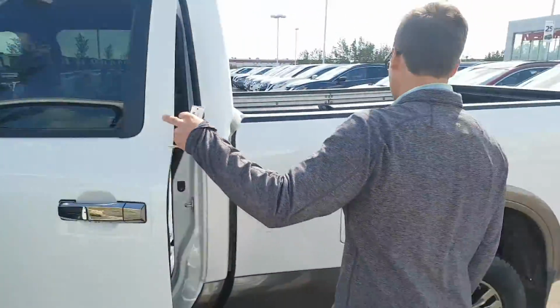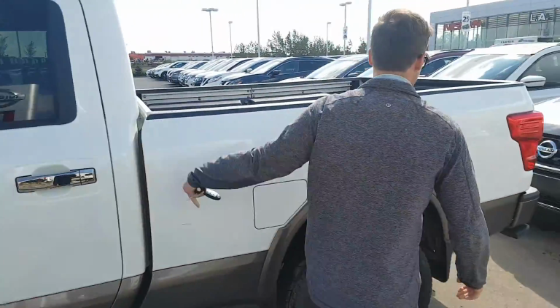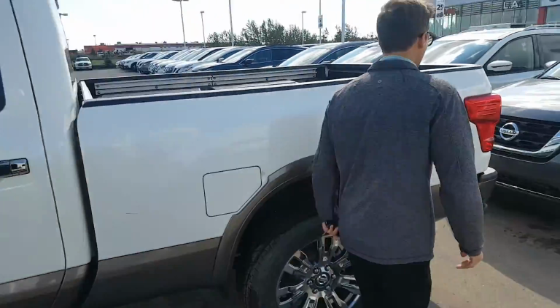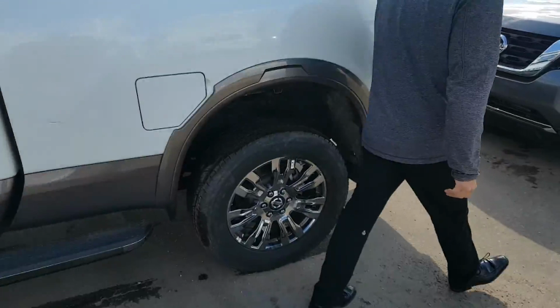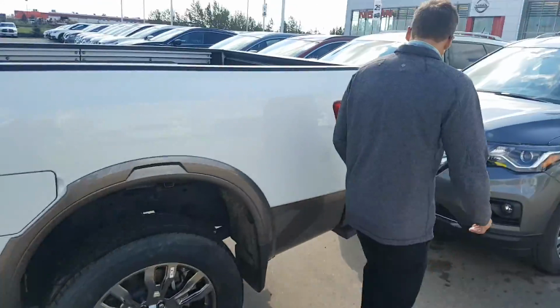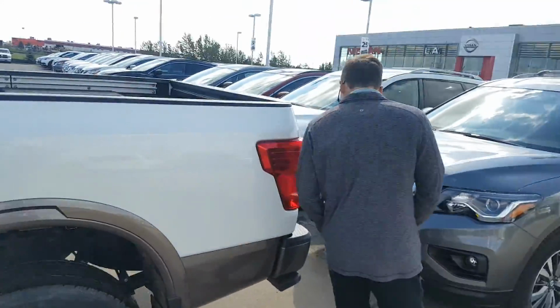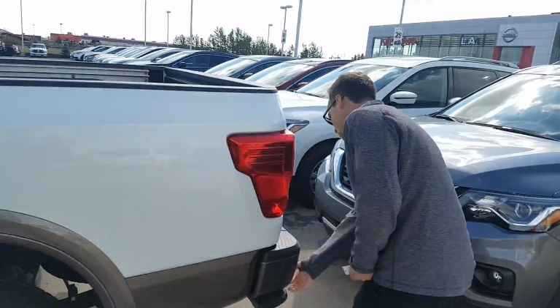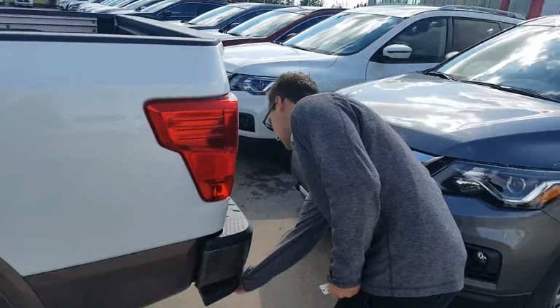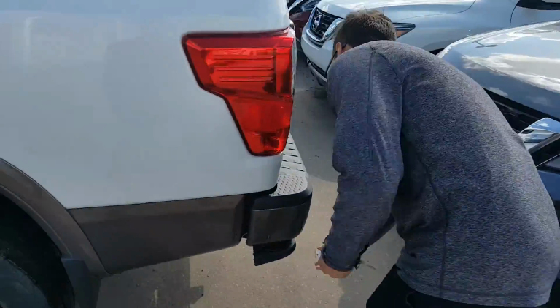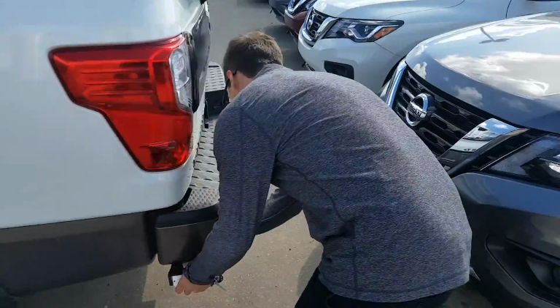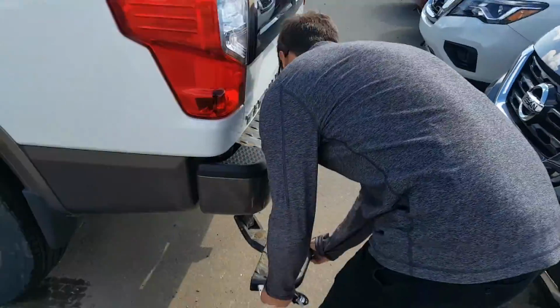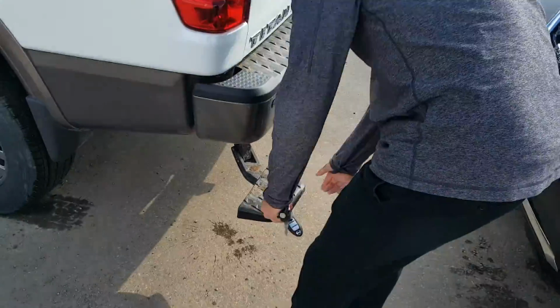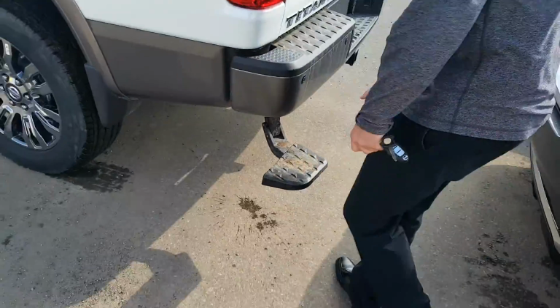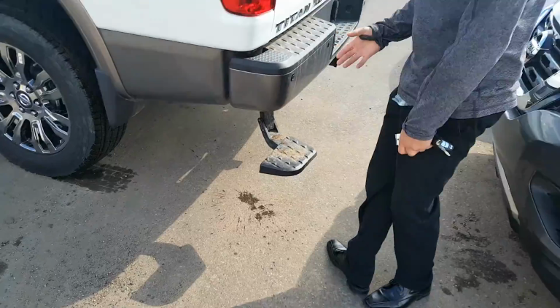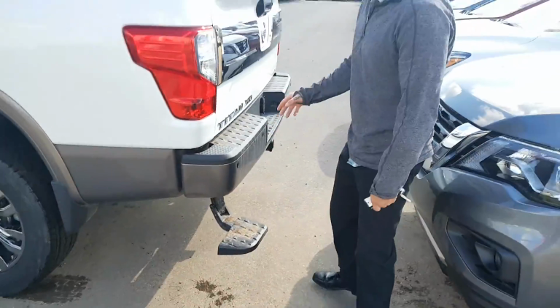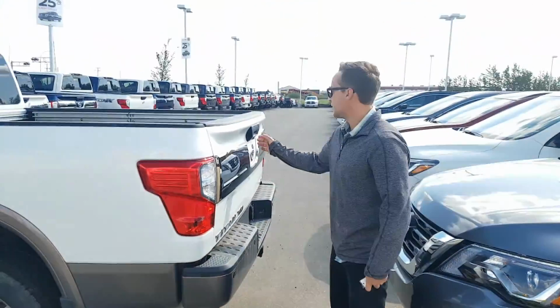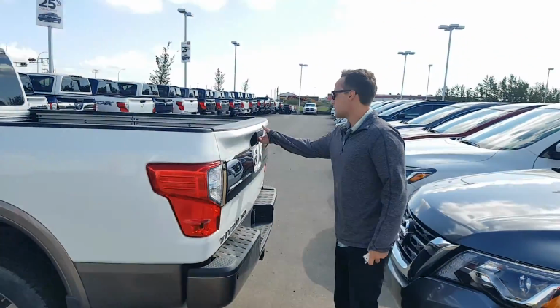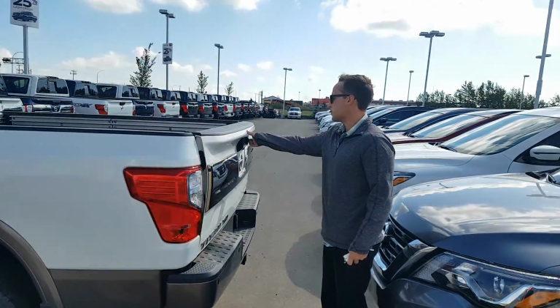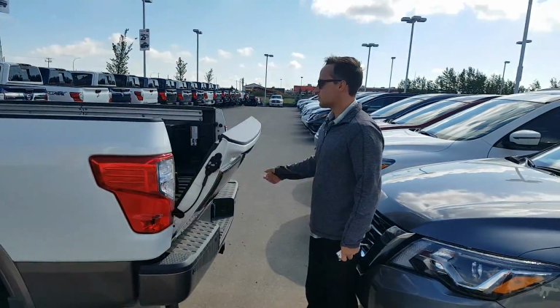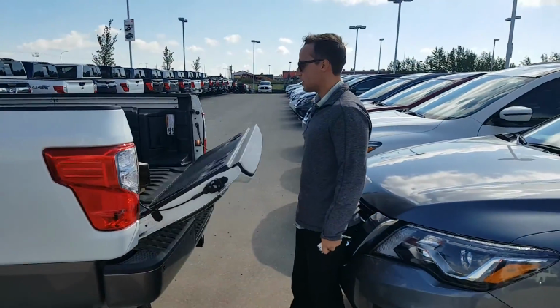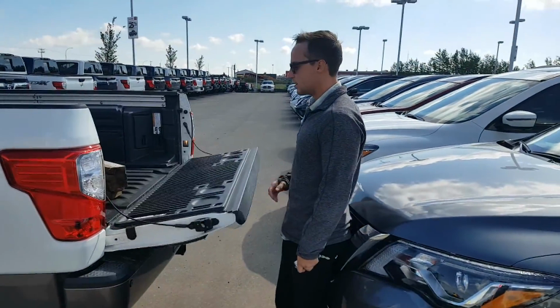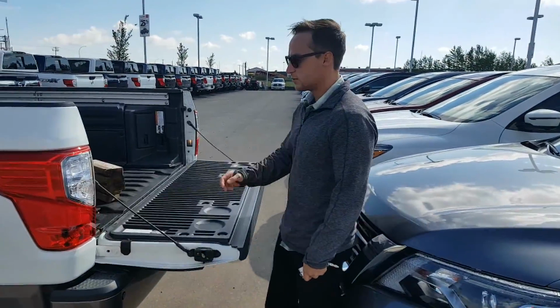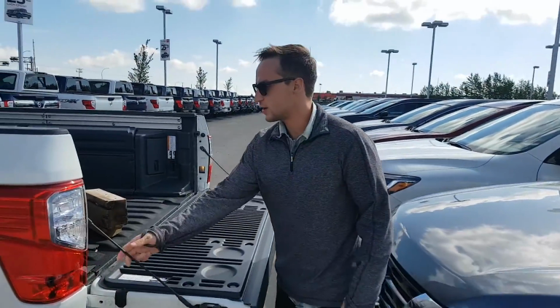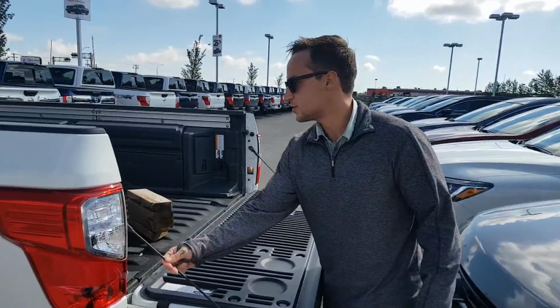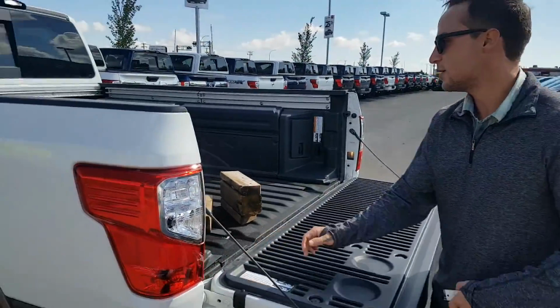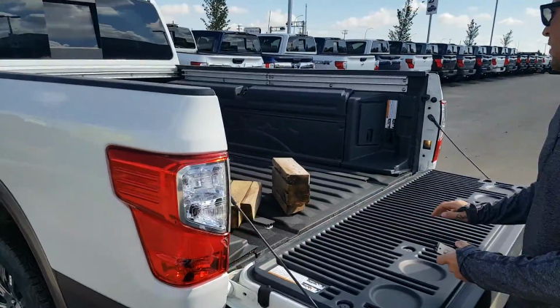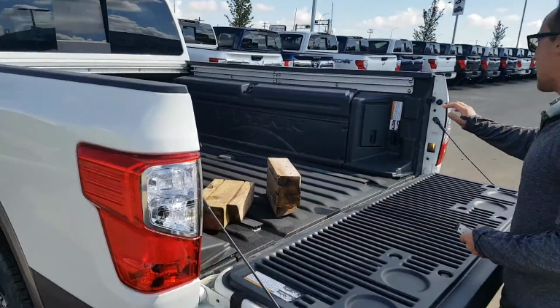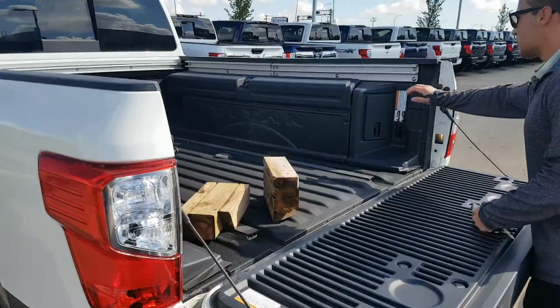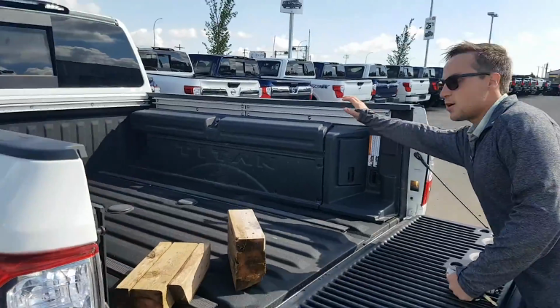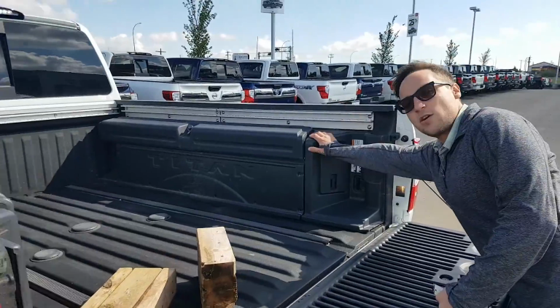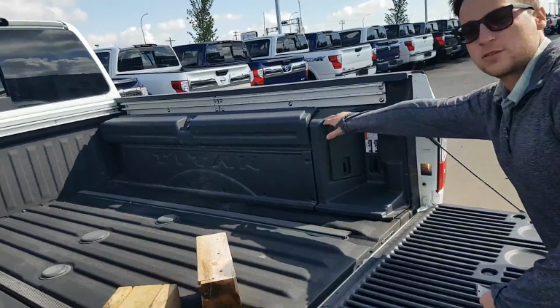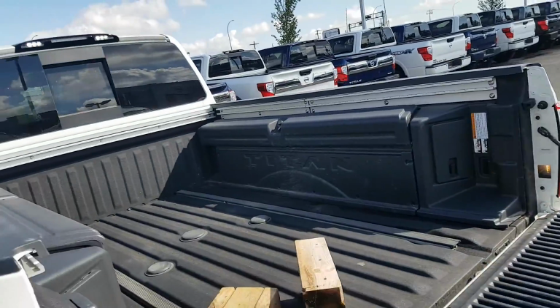Come around to the back — you do got your nice little kick pad right here, making it easier to get in and out of the box, slow-pulling tailgate to reduce the damages right here, and you got your toolbox lock boxes right here.